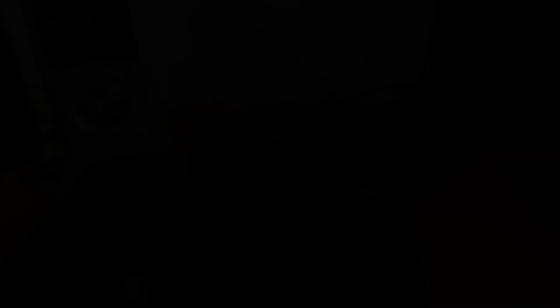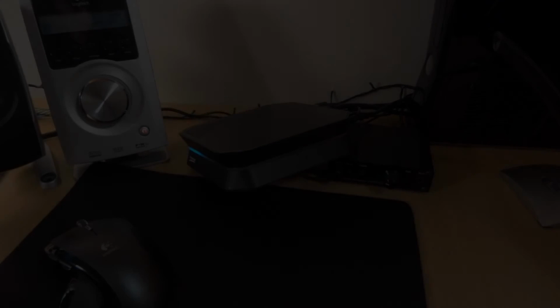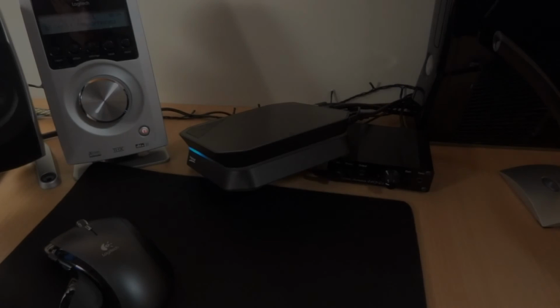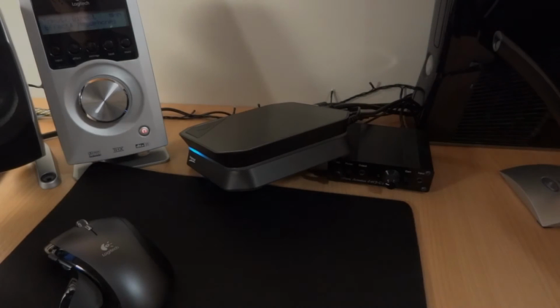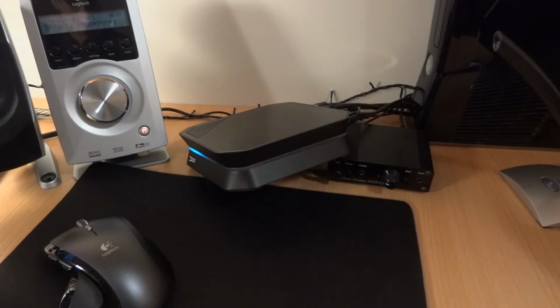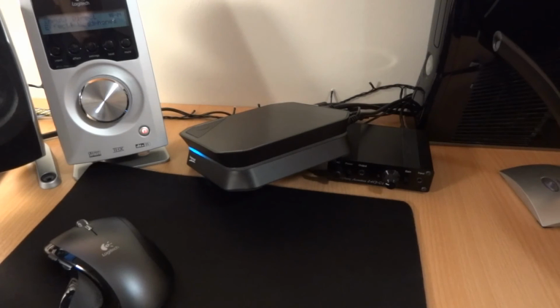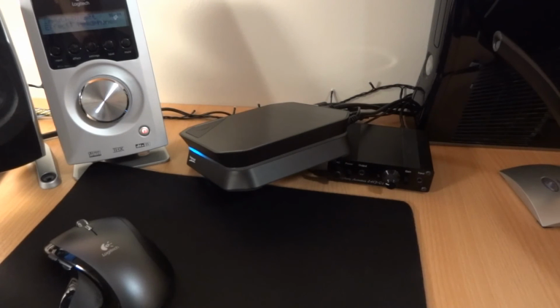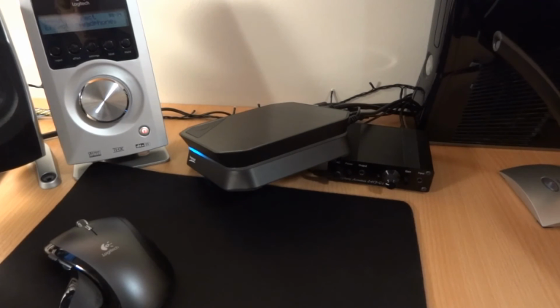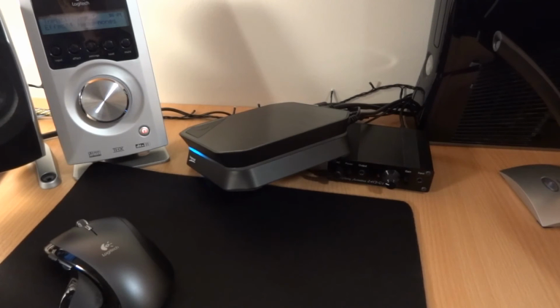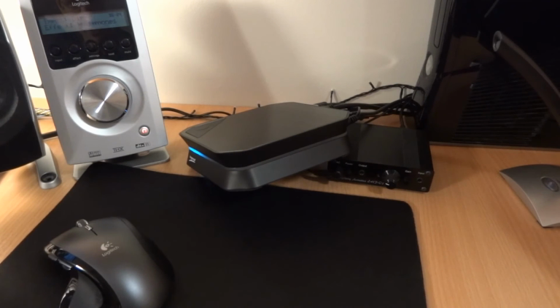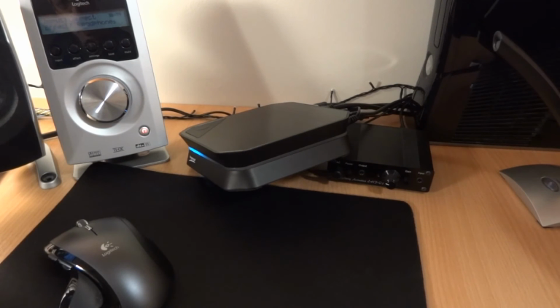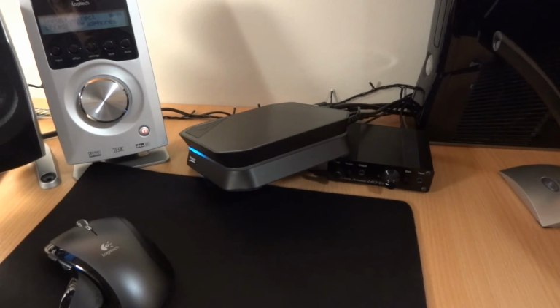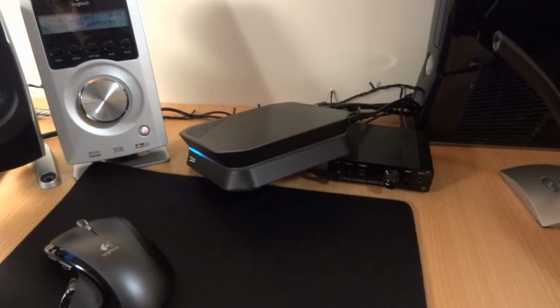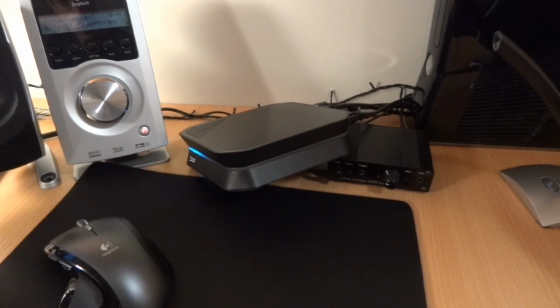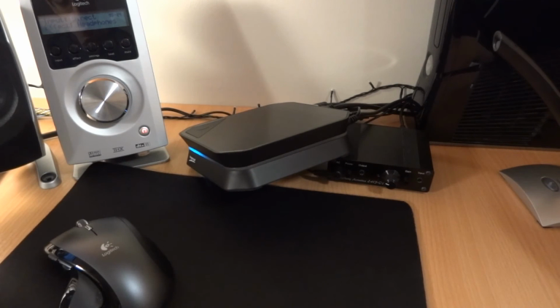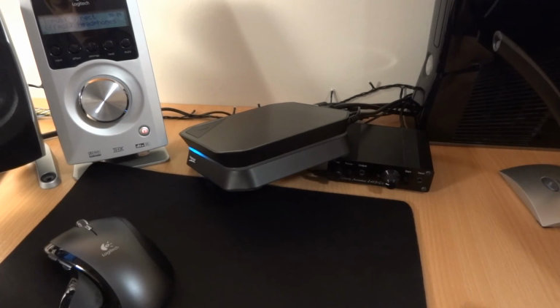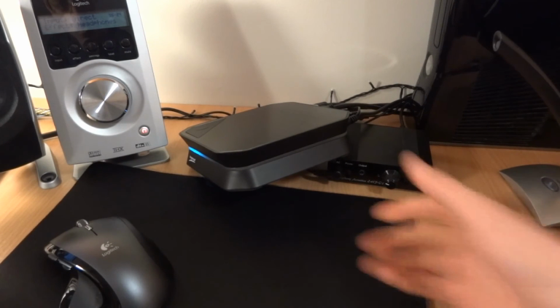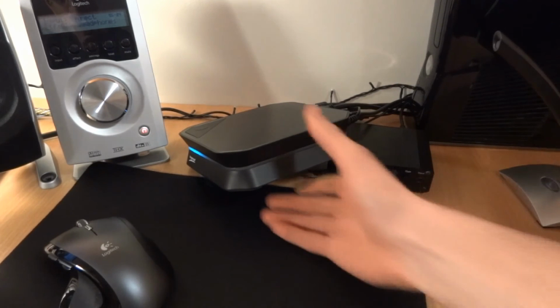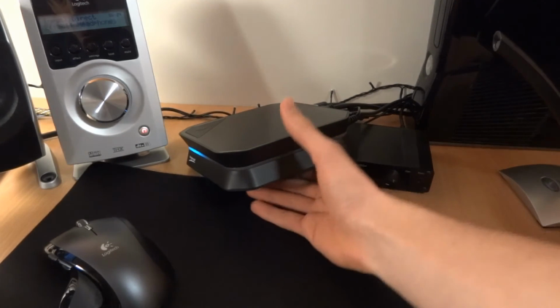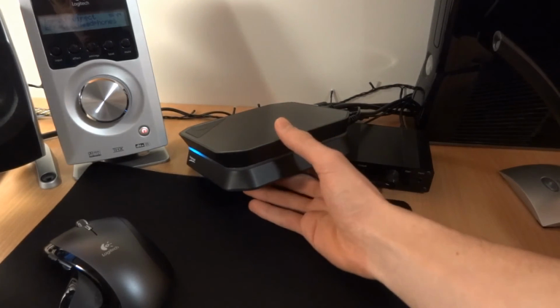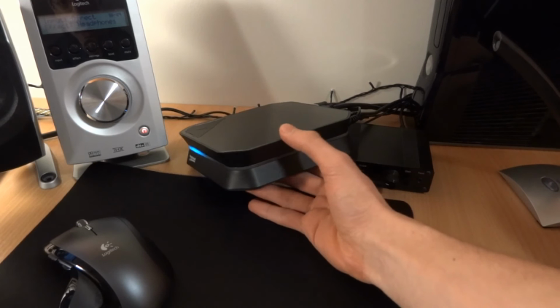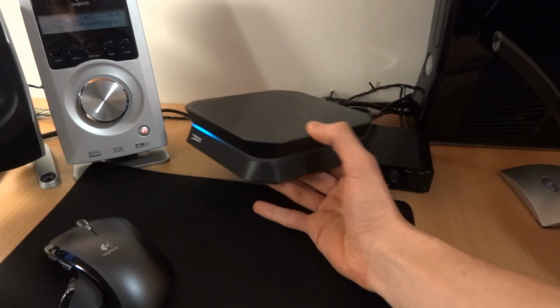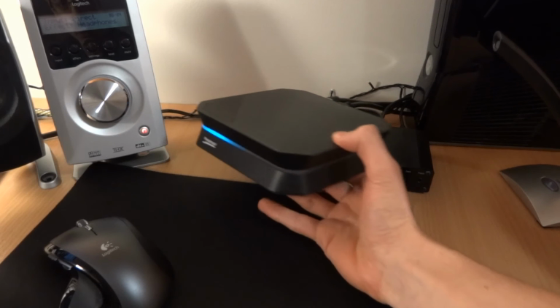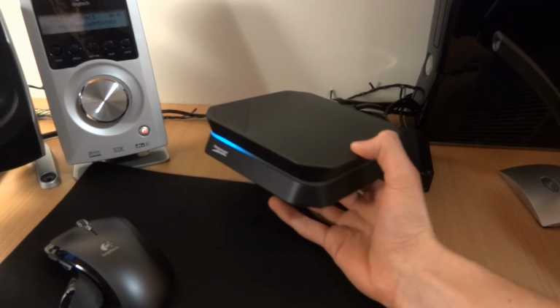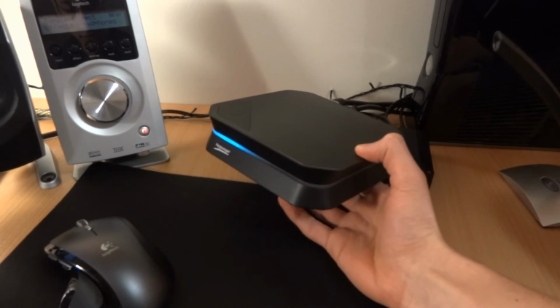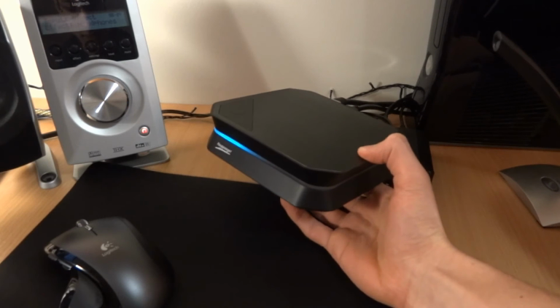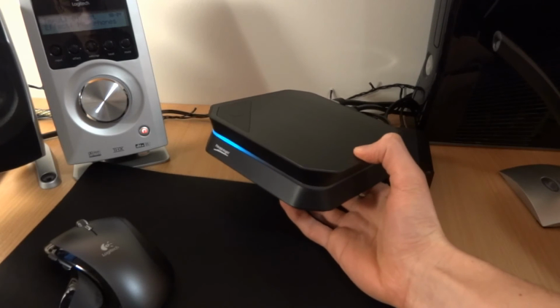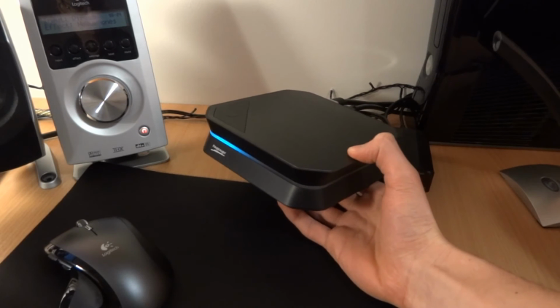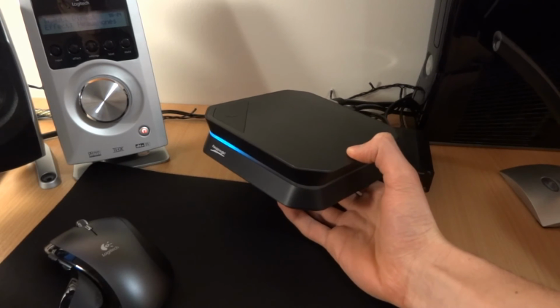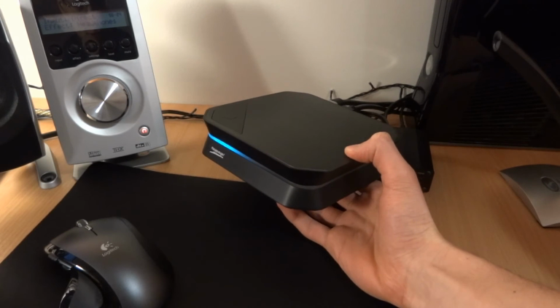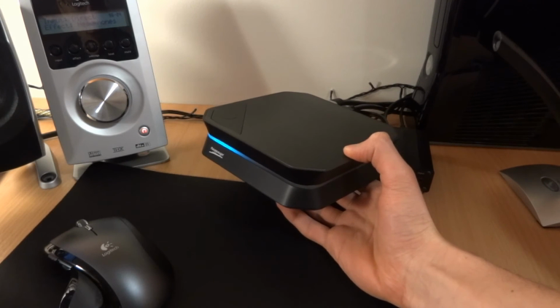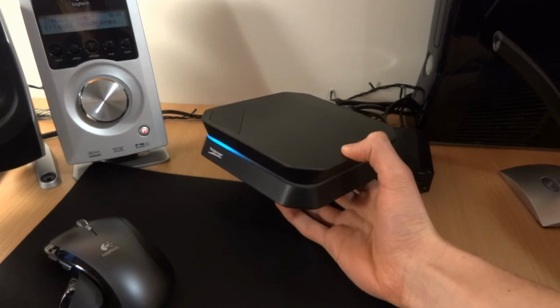Hi there everyone, TotallyDubbed here. Today I'm giving you an overview and guide on how to set up your Hauppauge HD PVR2.